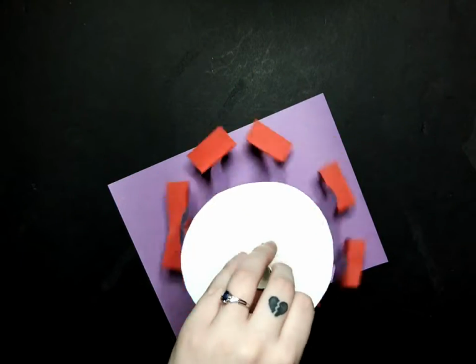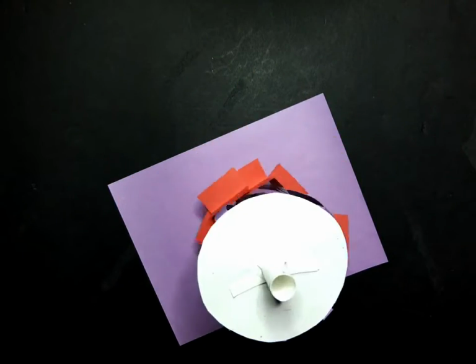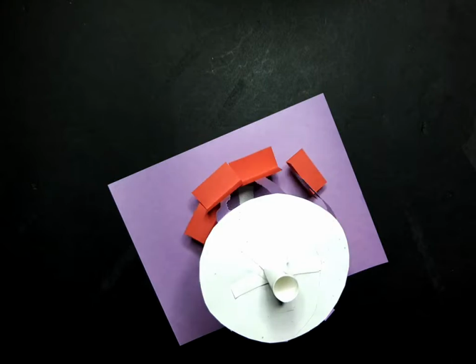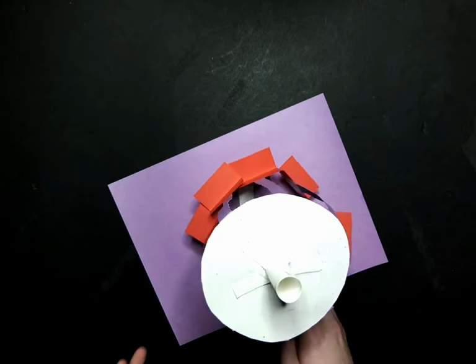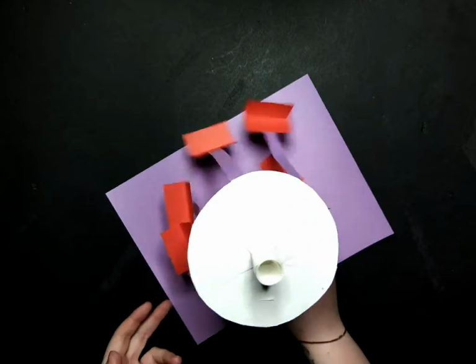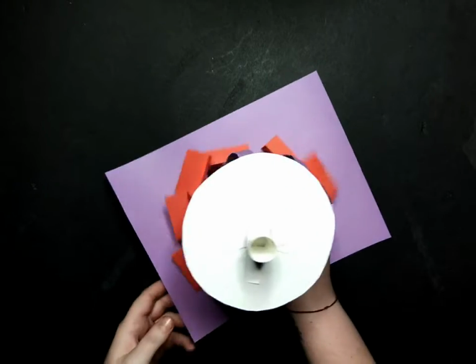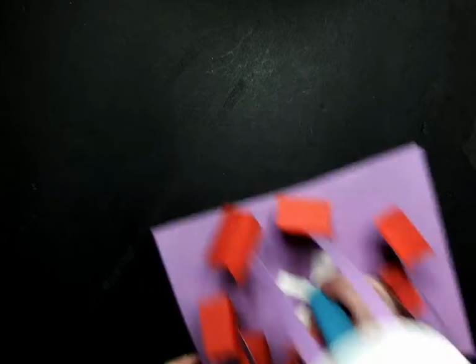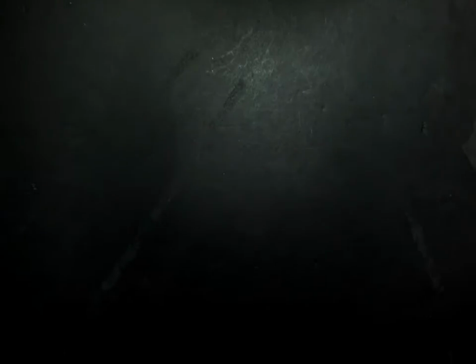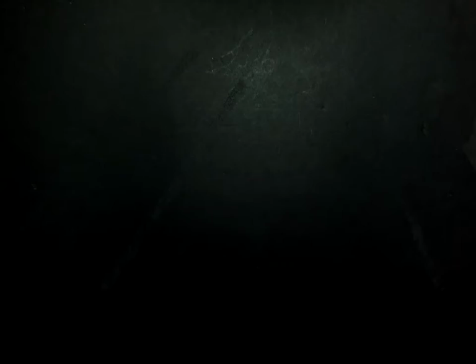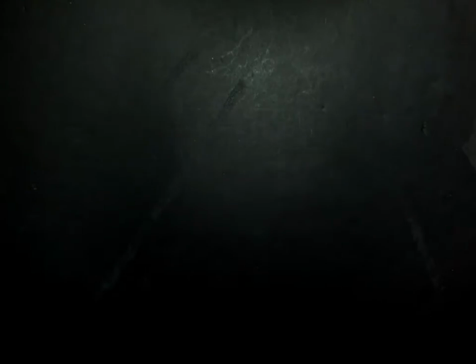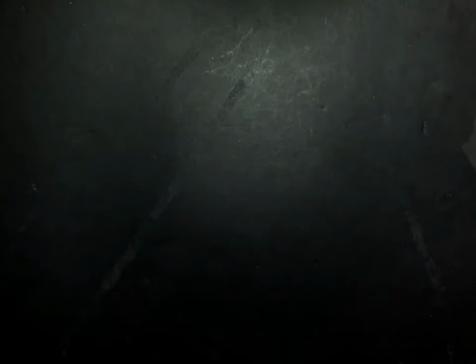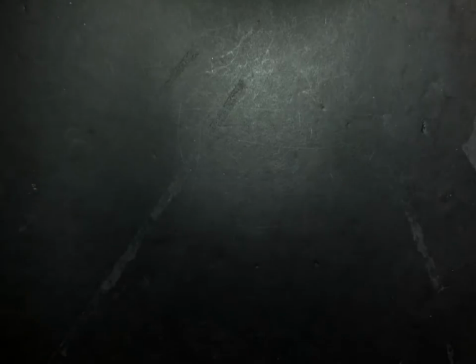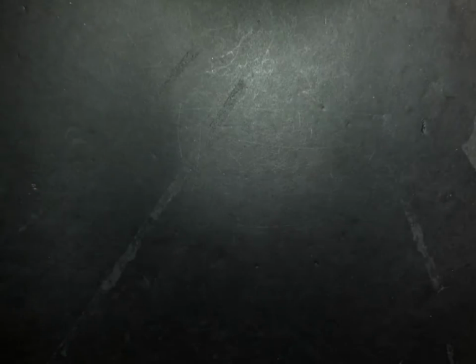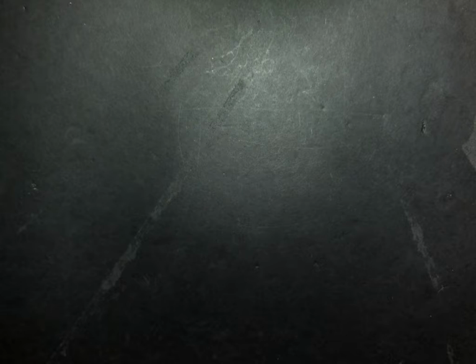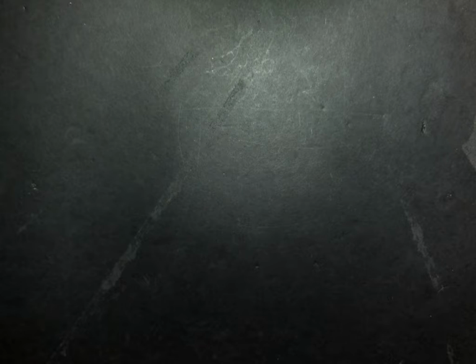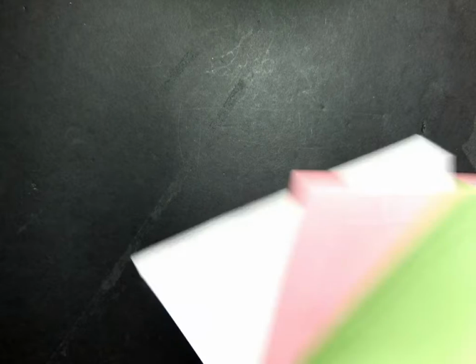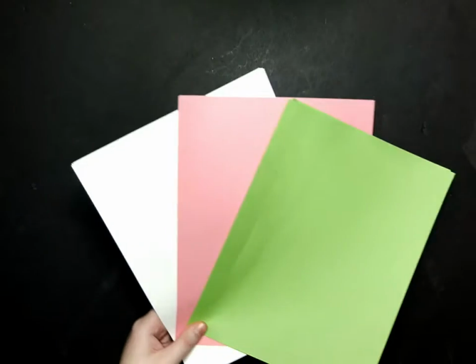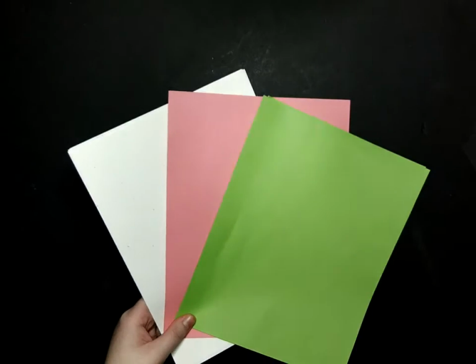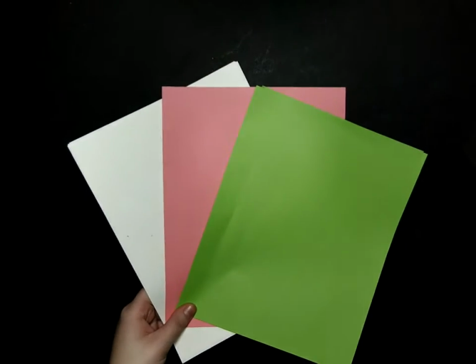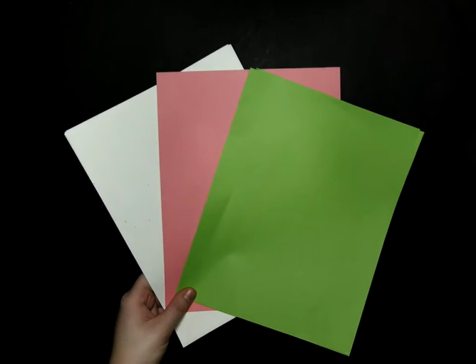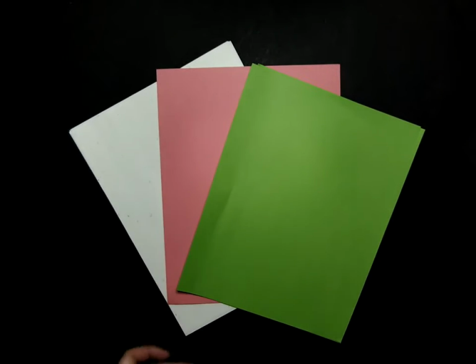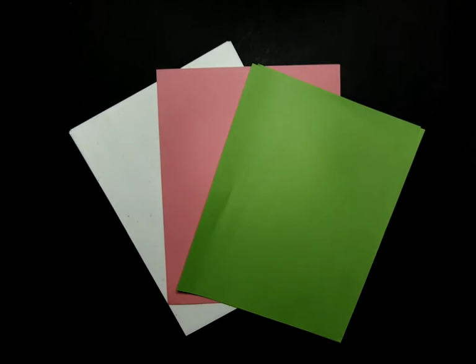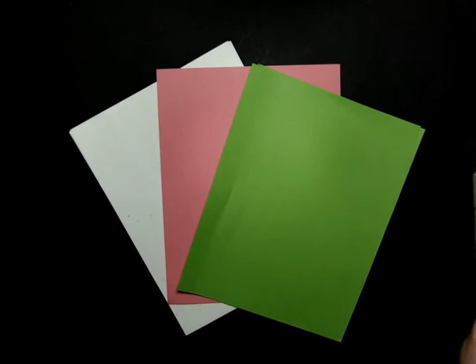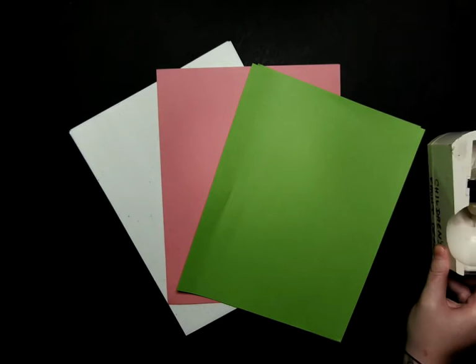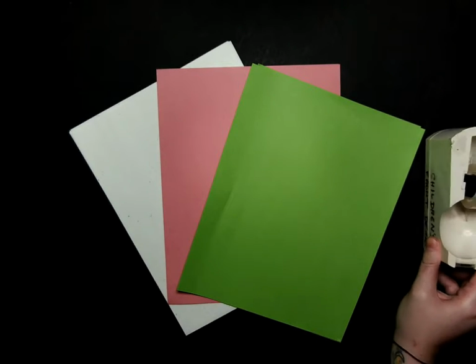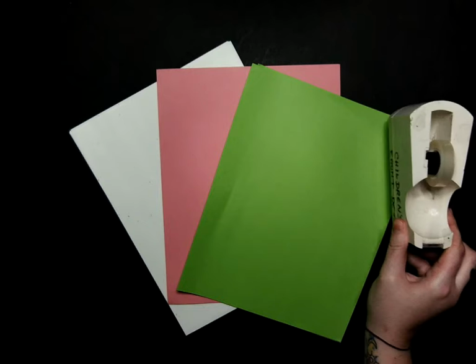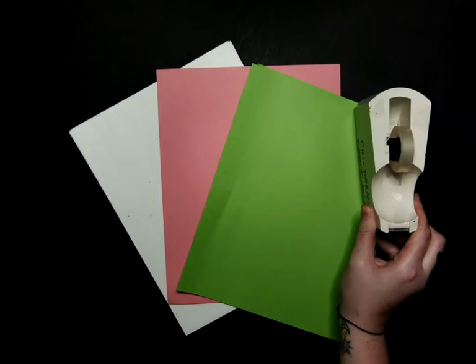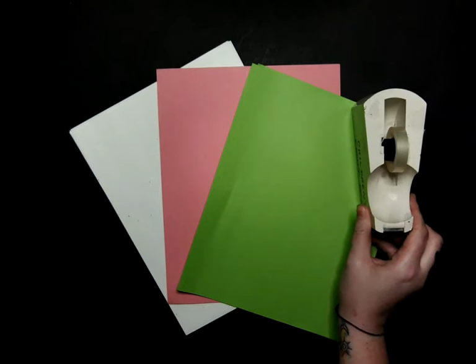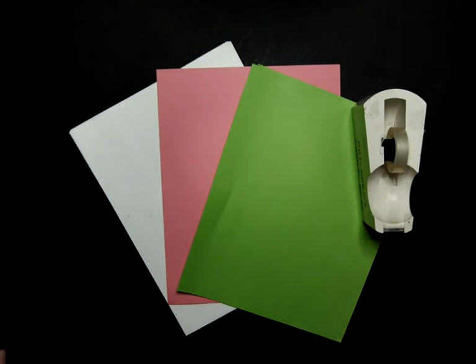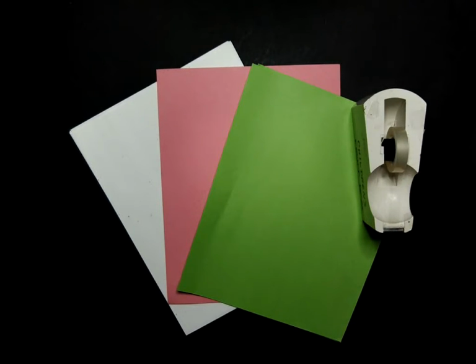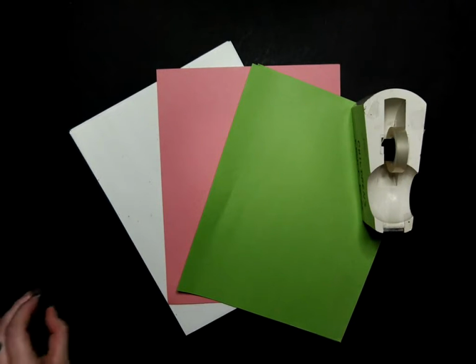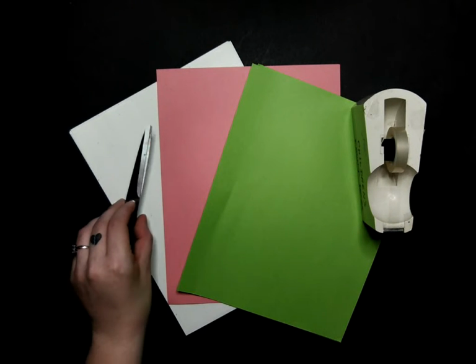All we are going to need to make this is some paper, some tape, and some scissors.